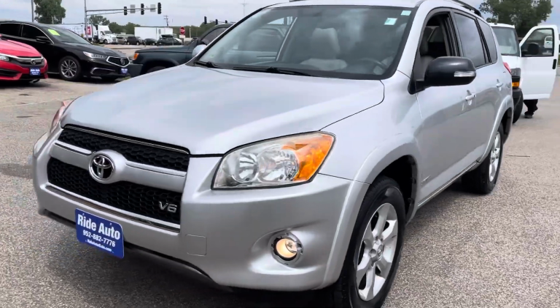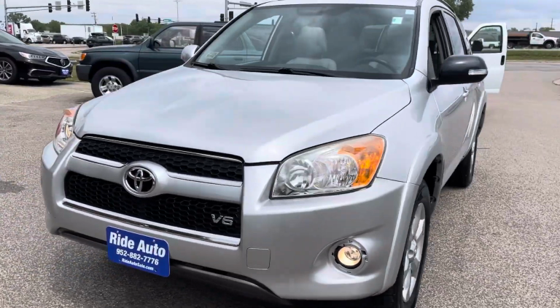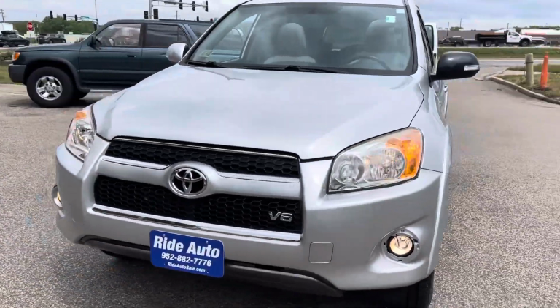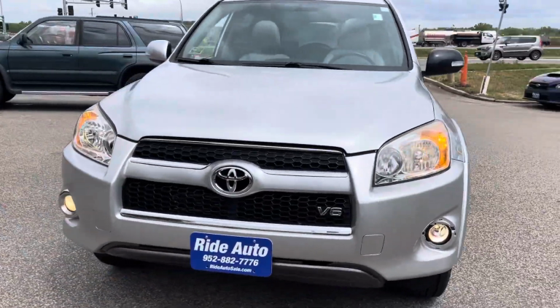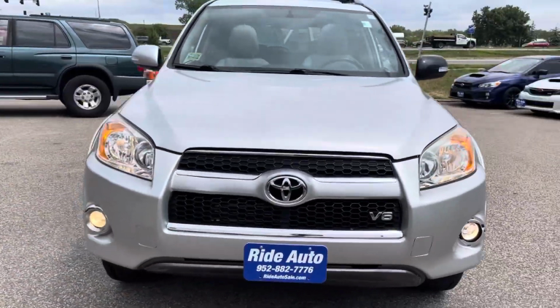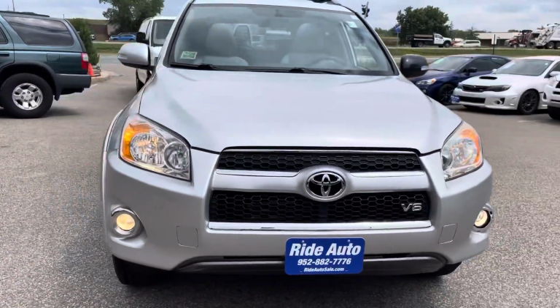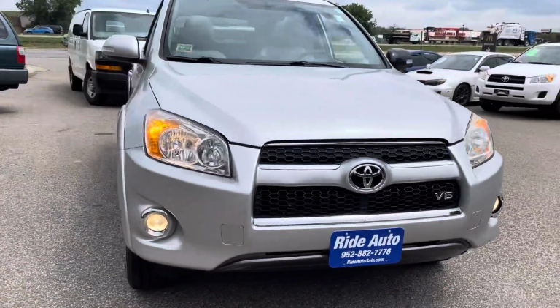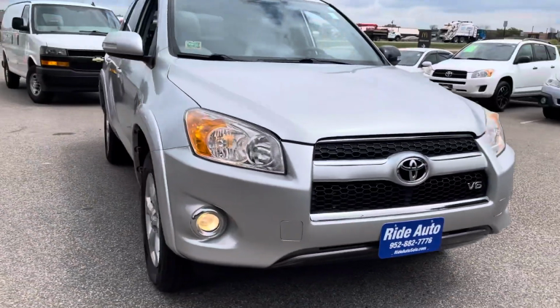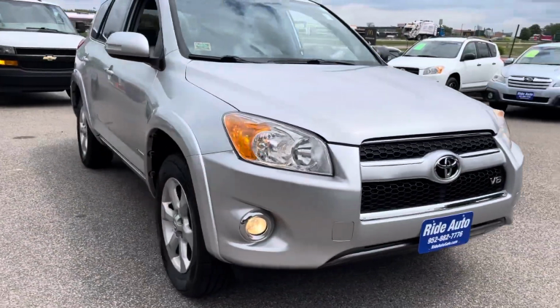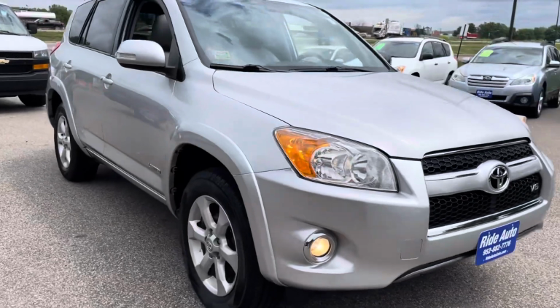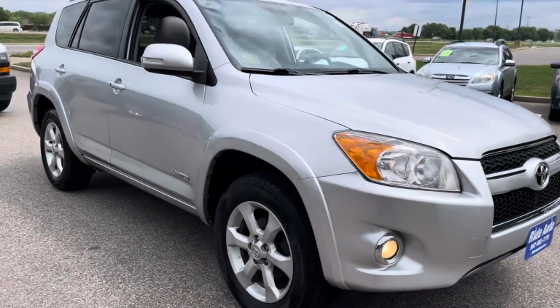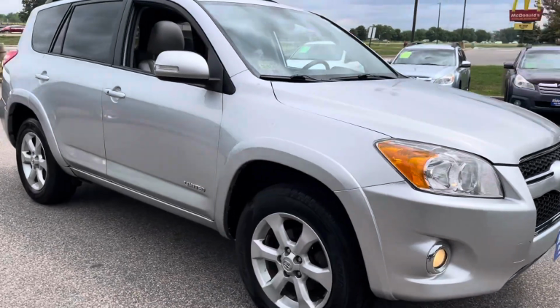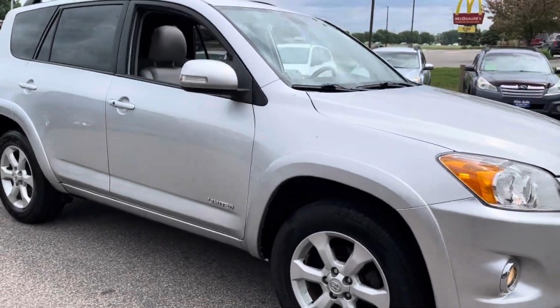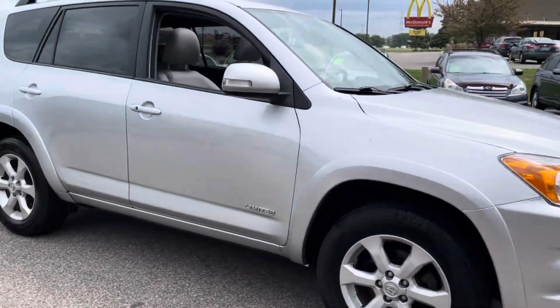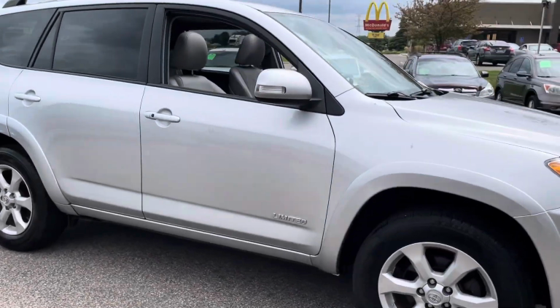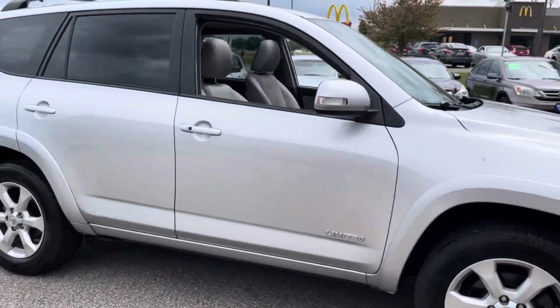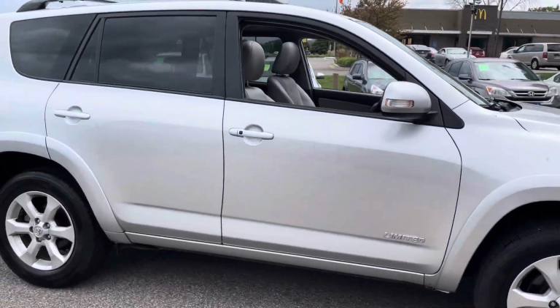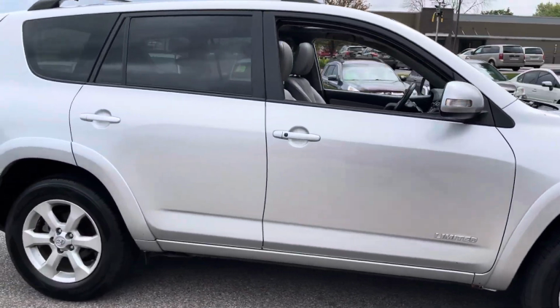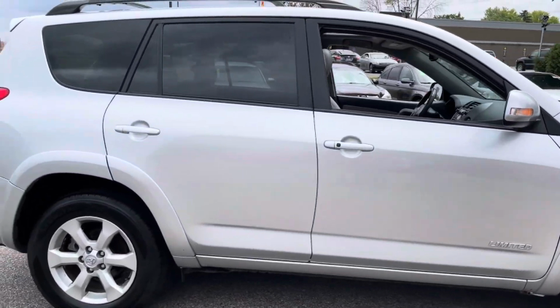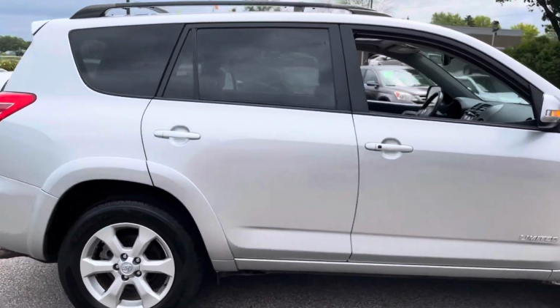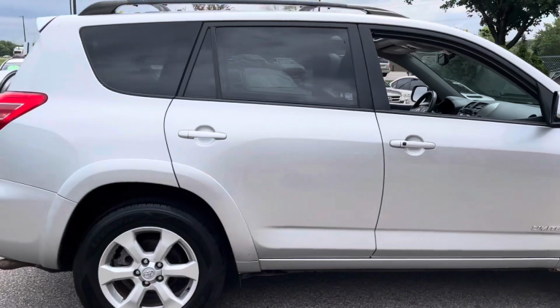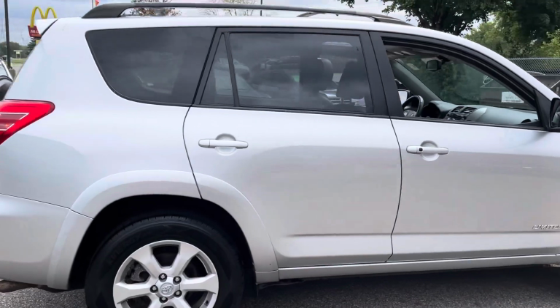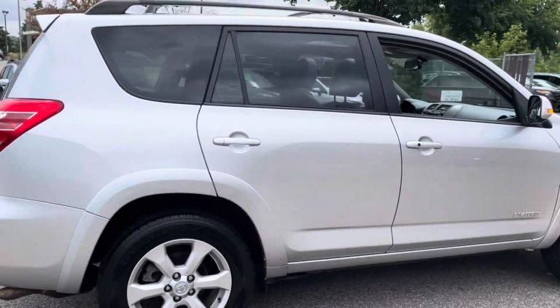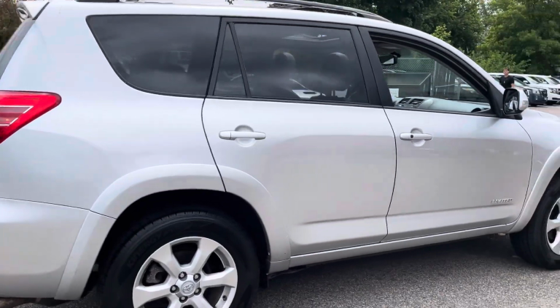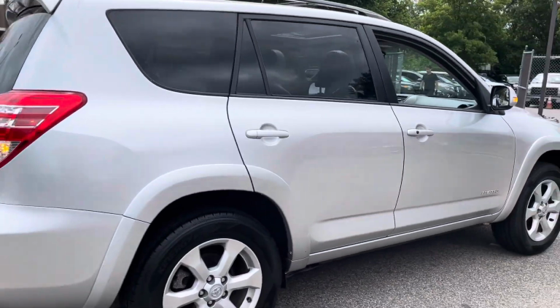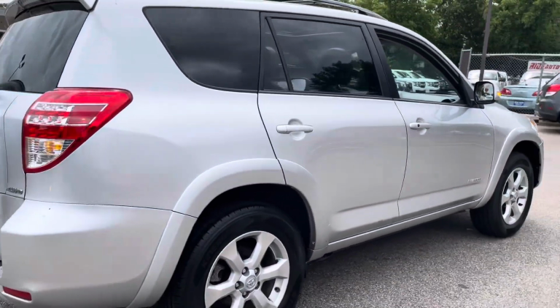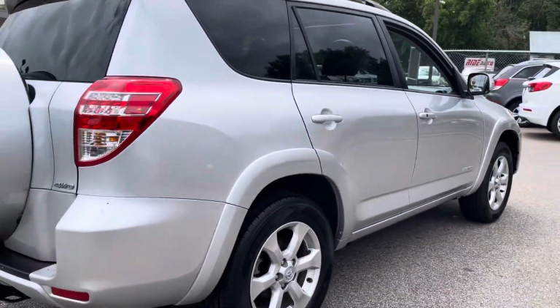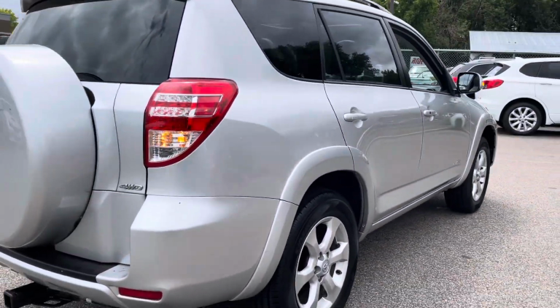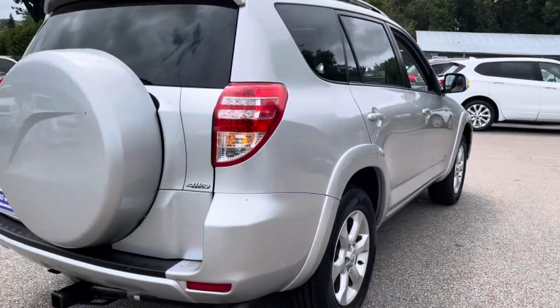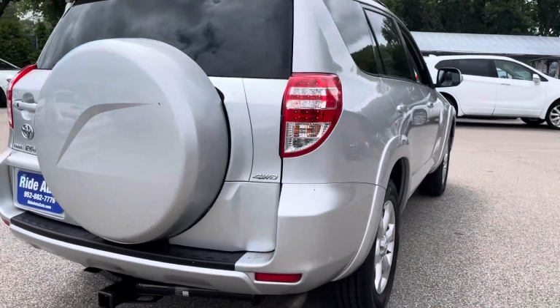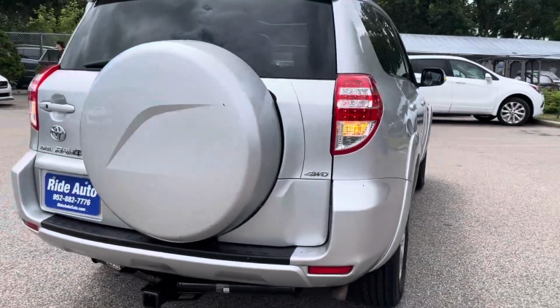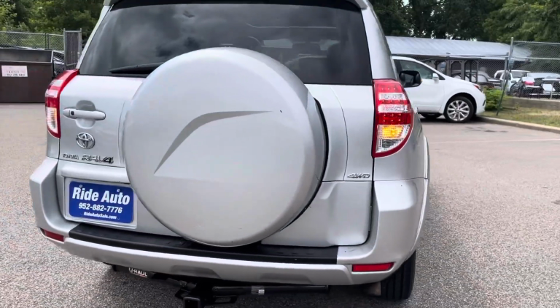Hello, welcome to Ride Auto. Pleased to have you with us where today we have a 2009 Toyota RAV4. This is a limited crossover SUV. It is a four-wheel drive and this one's packed in a 3.5 liter V6 engine. That's a very dependable and powerful engine.